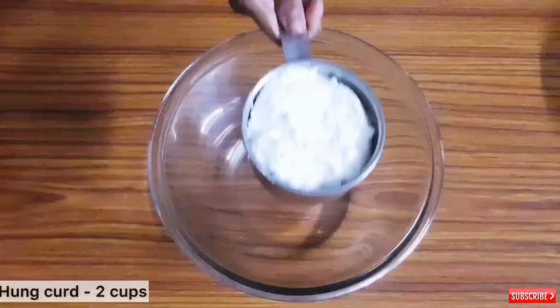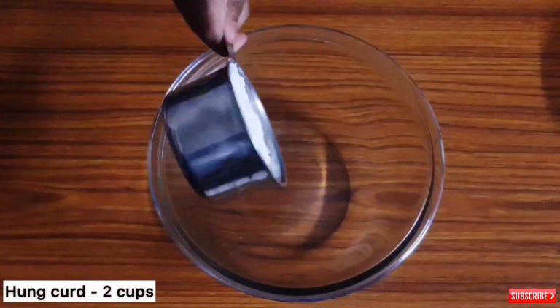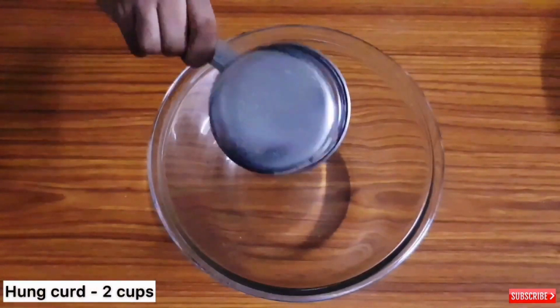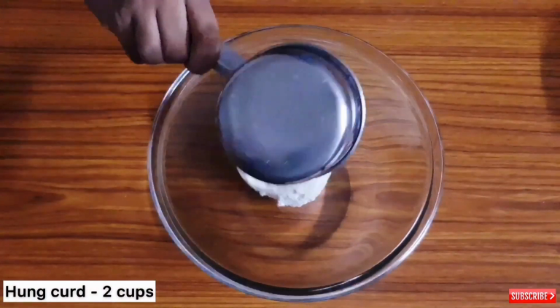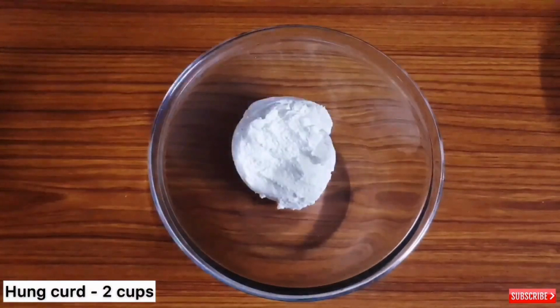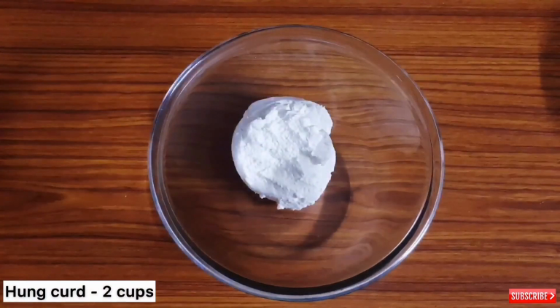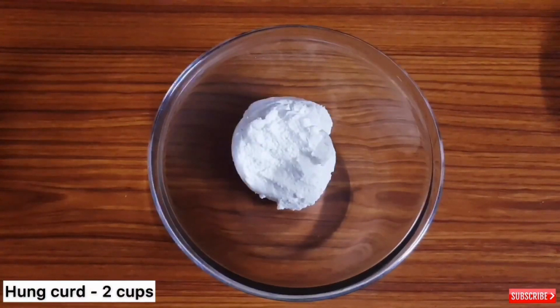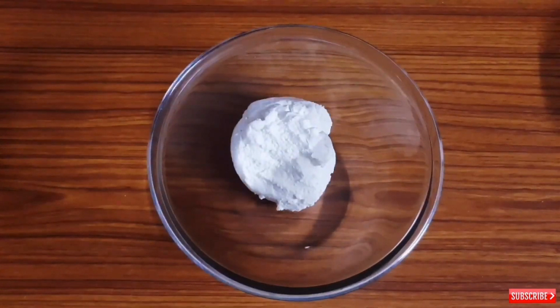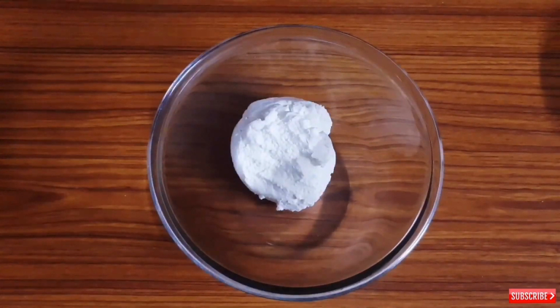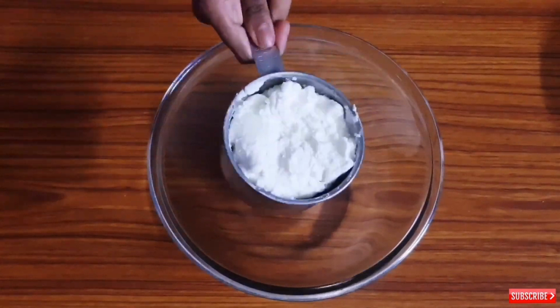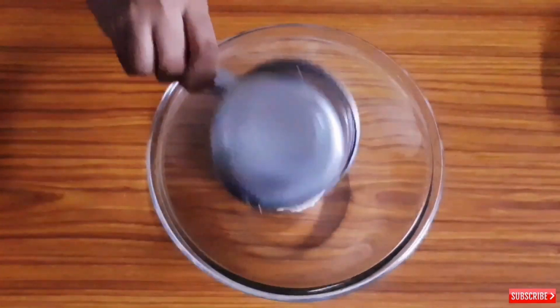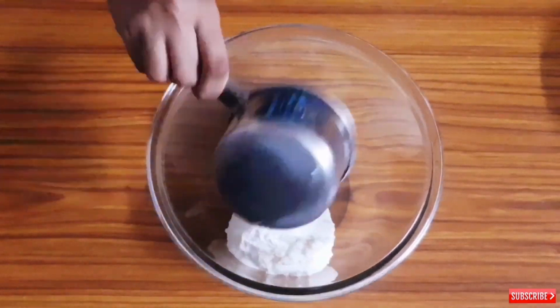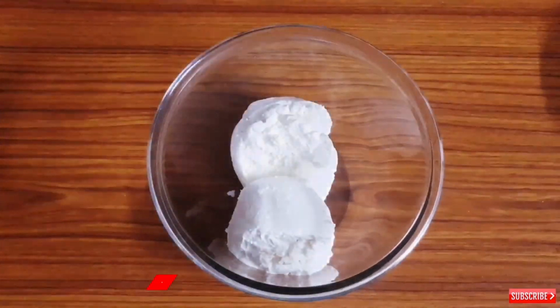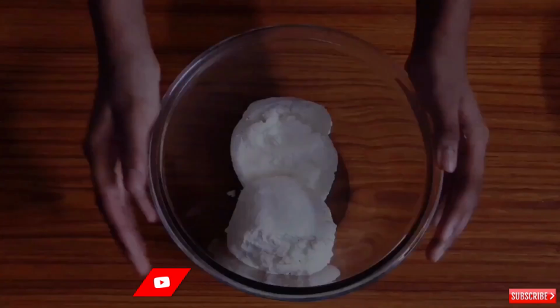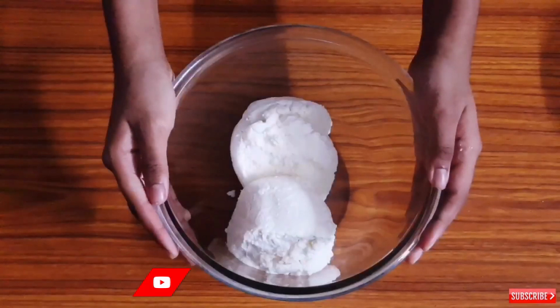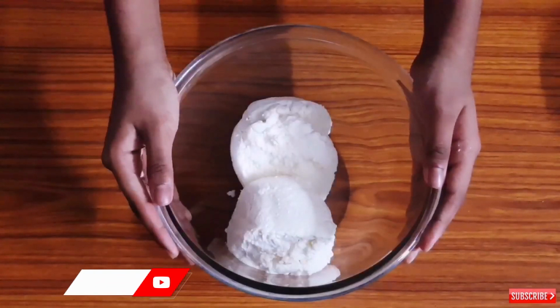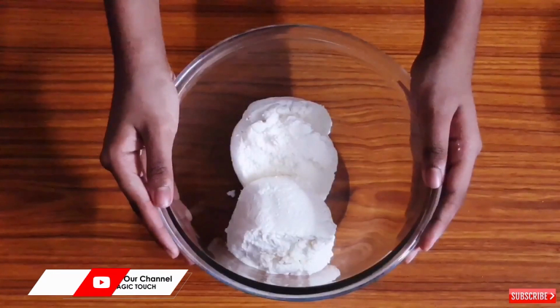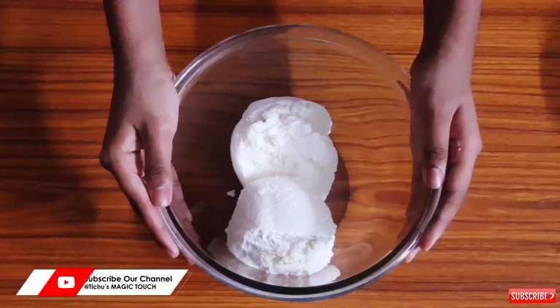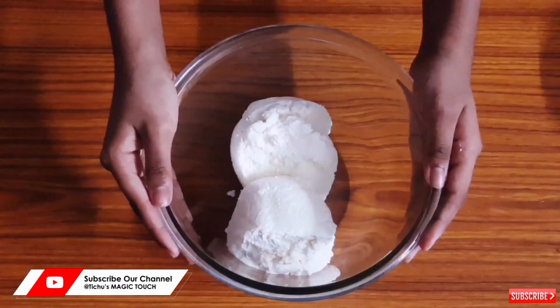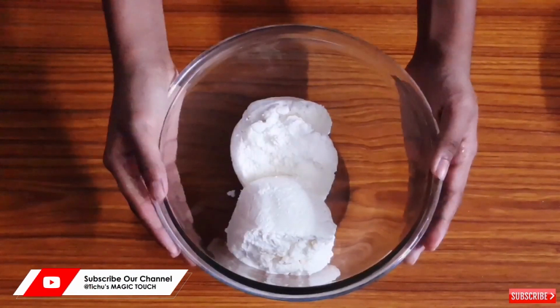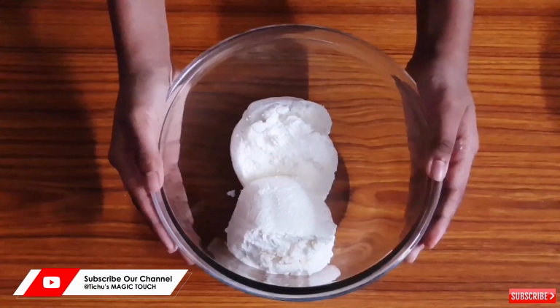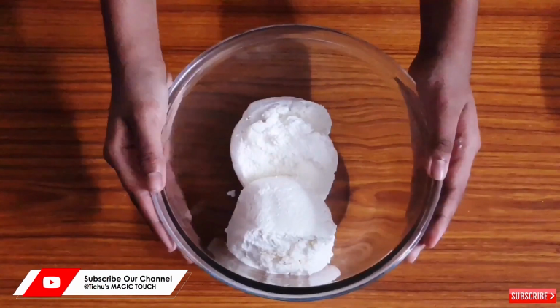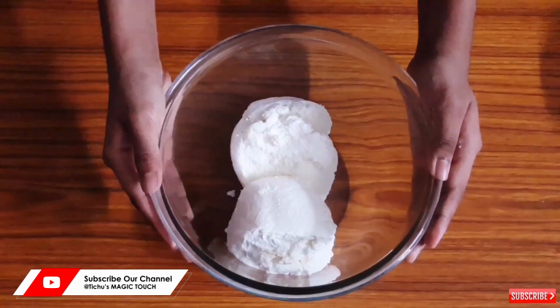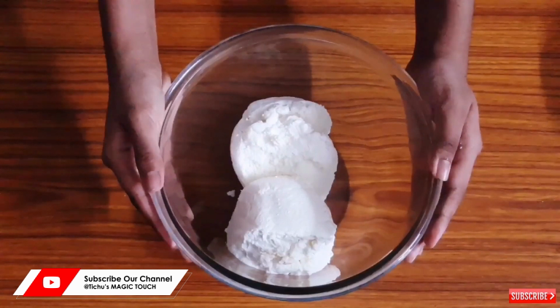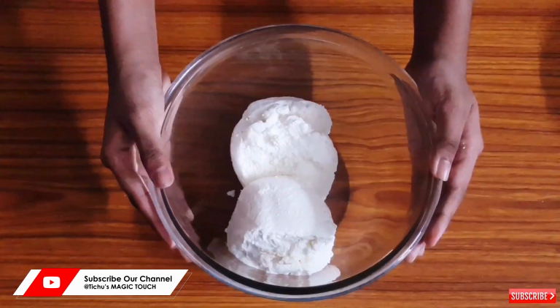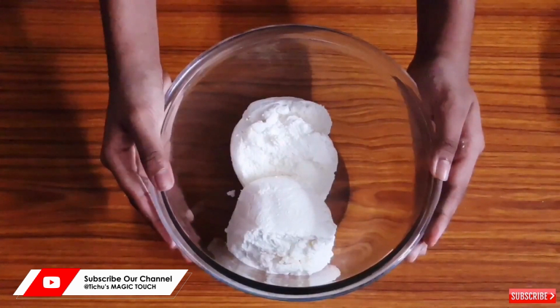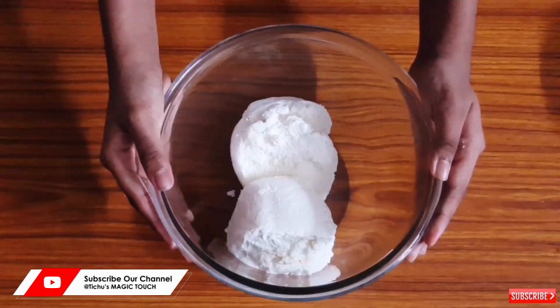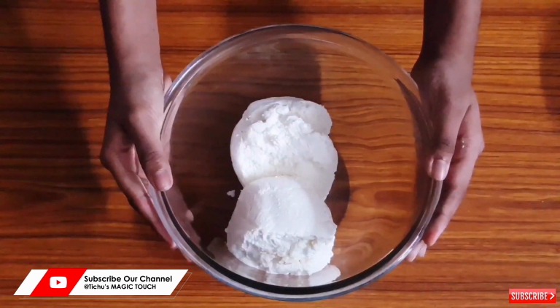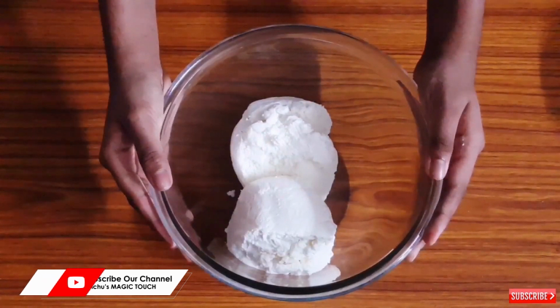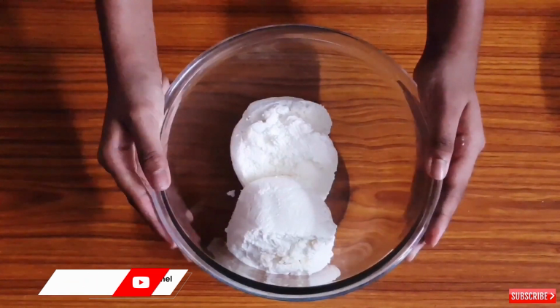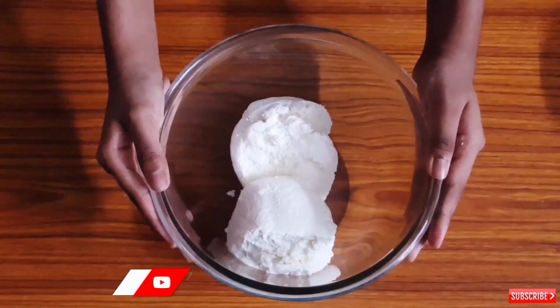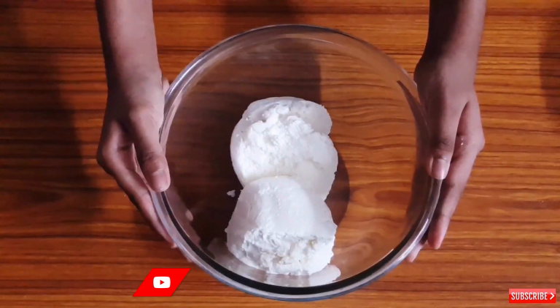In another mixing bowl I am taking 2 cups of hung curd. If you want to know what hung curd is and how to prepare it, you can watch my cold sandwich video where I have explained the procedure — the link is in the description box.